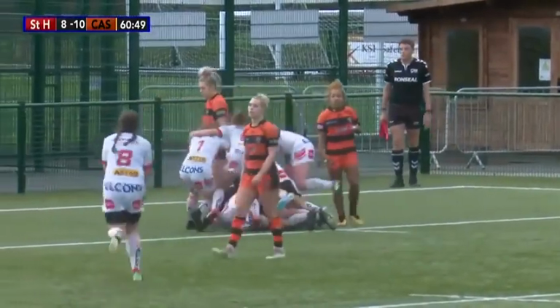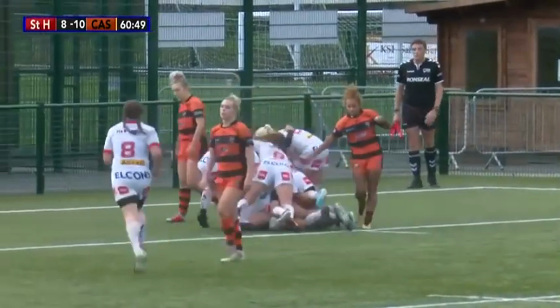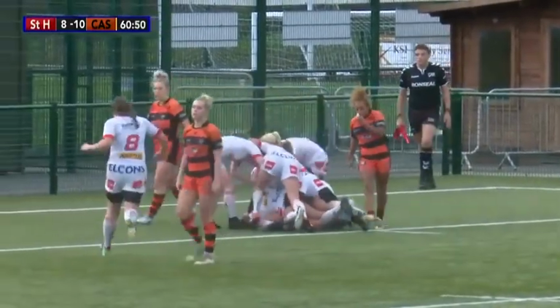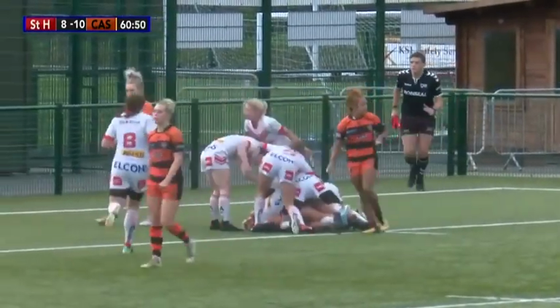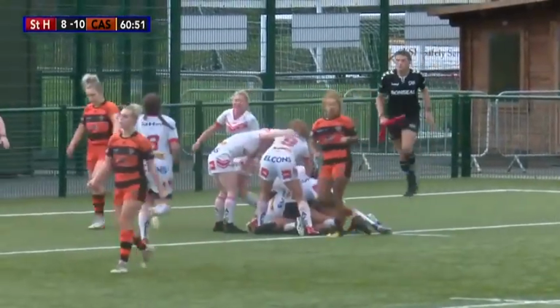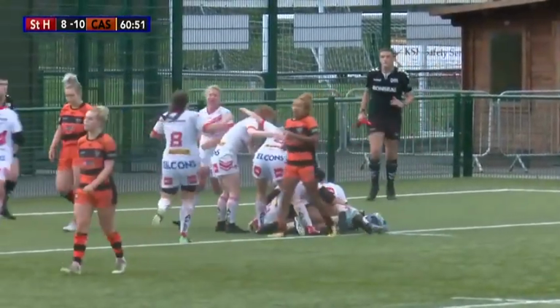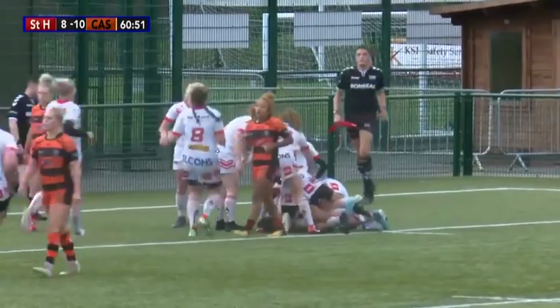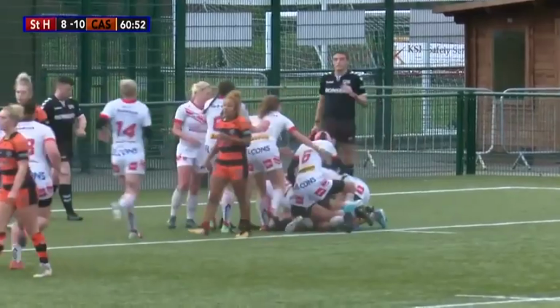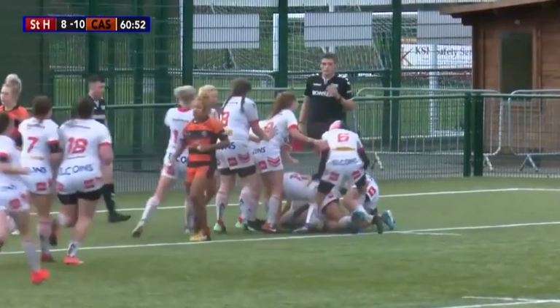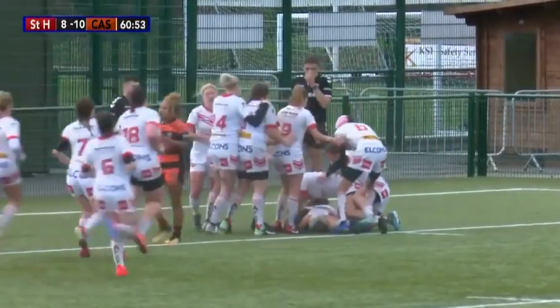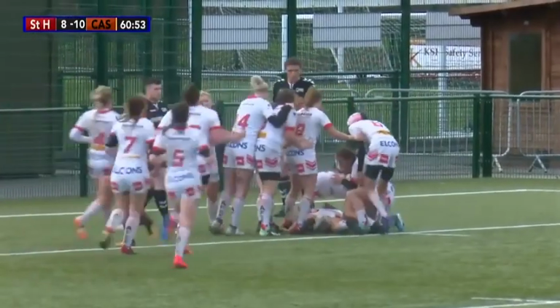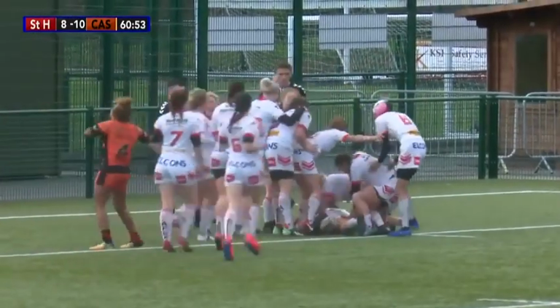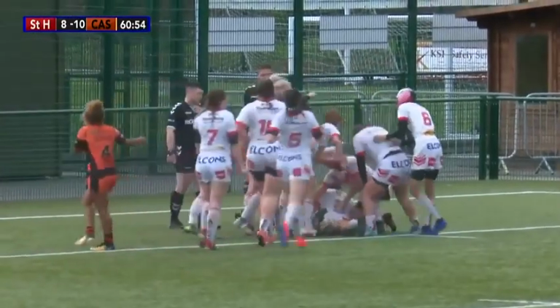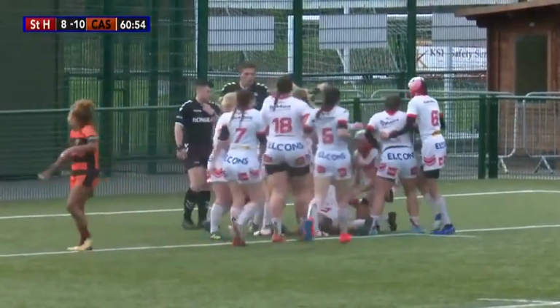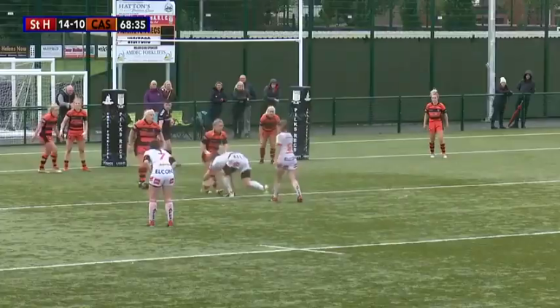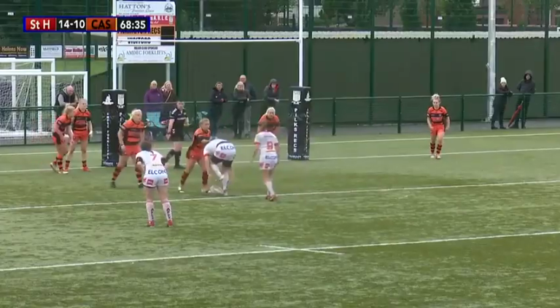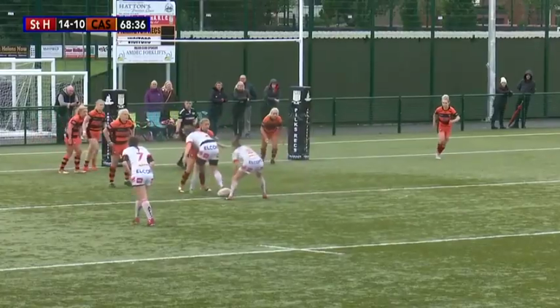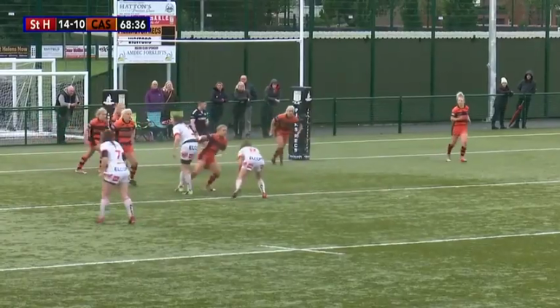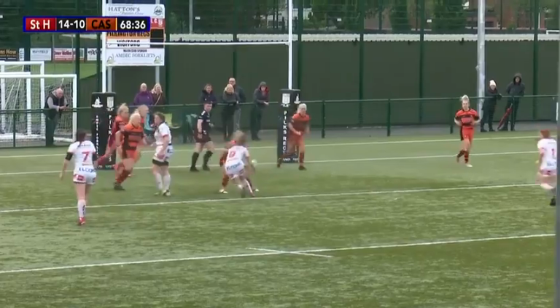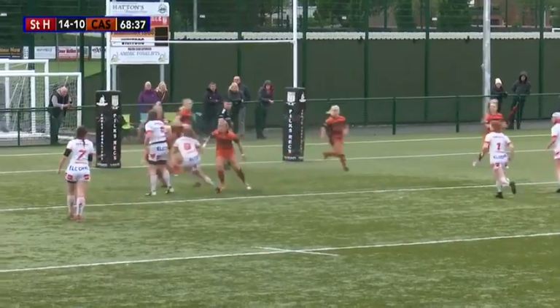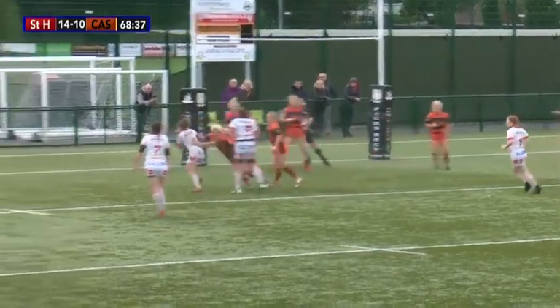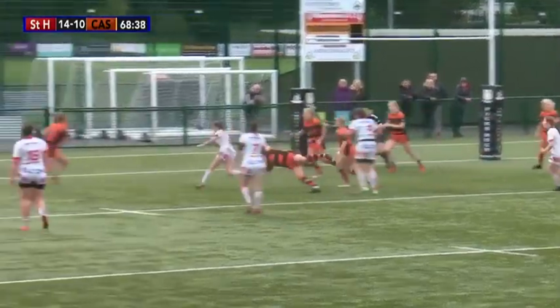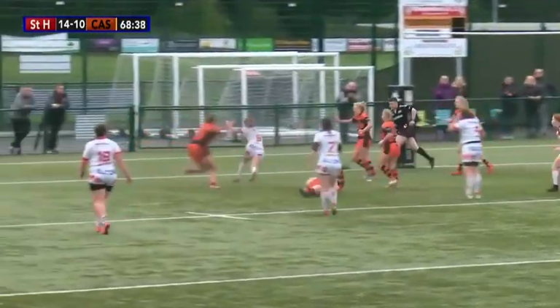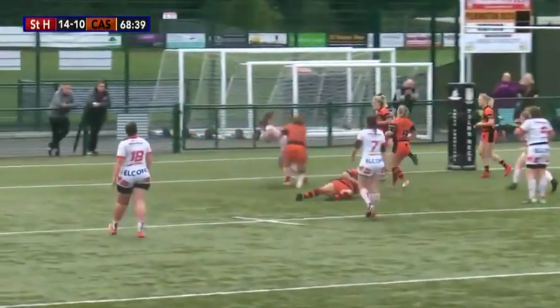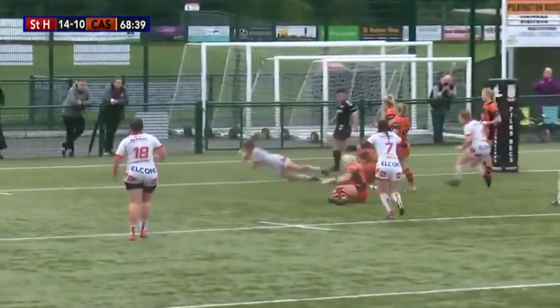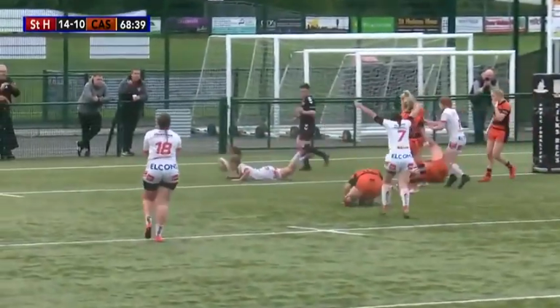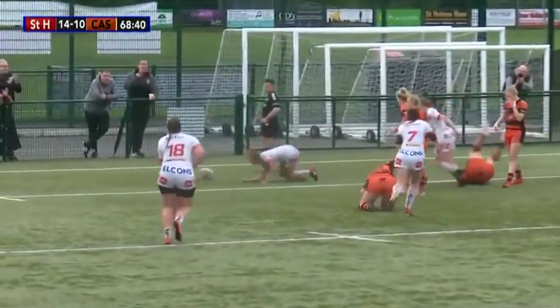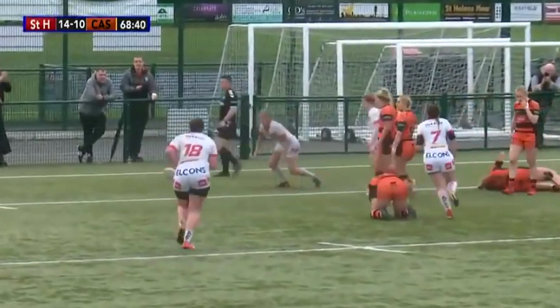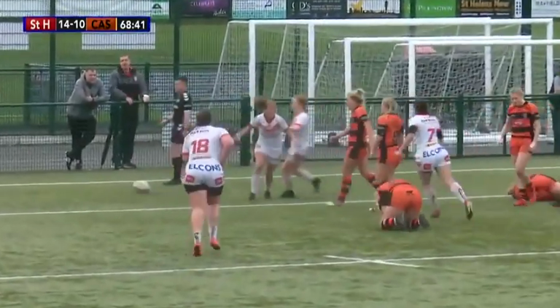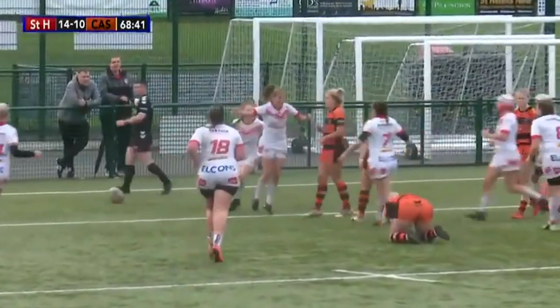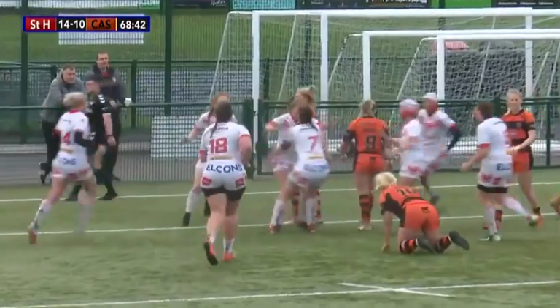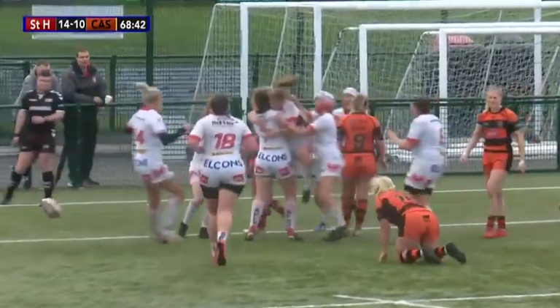They'll get their say in this game — St Helens. It's come with 20 minutes before full-time. Jones again — great score there.